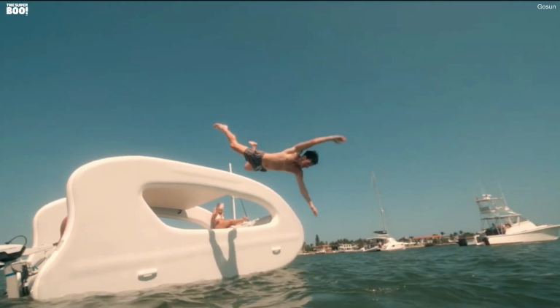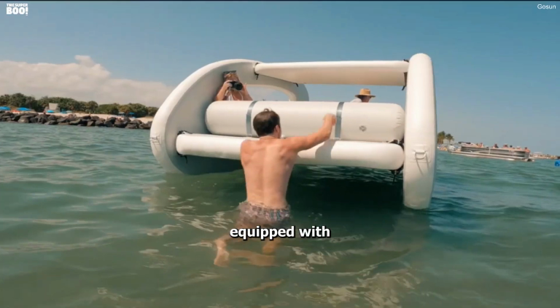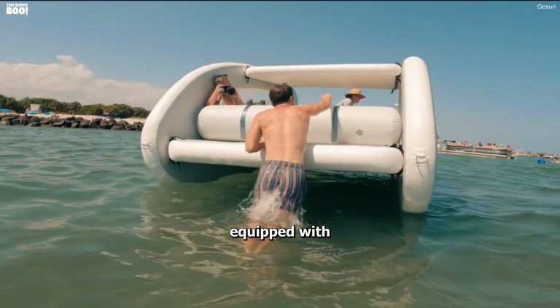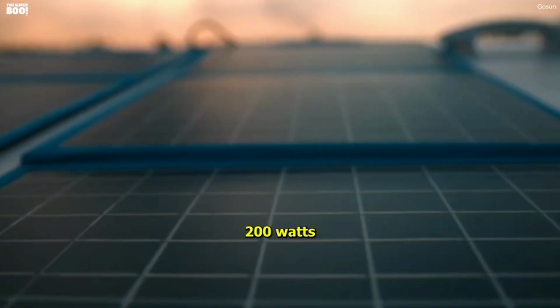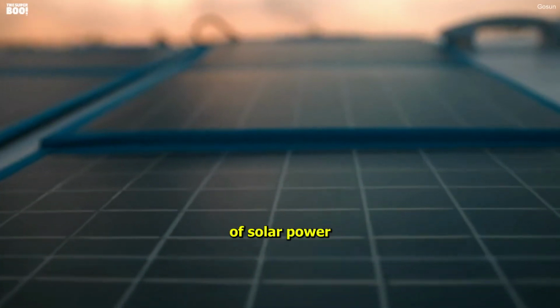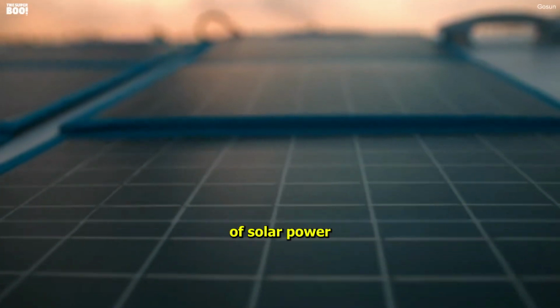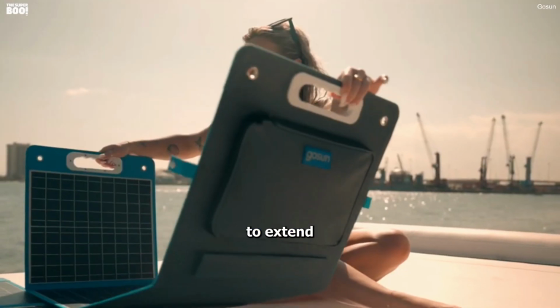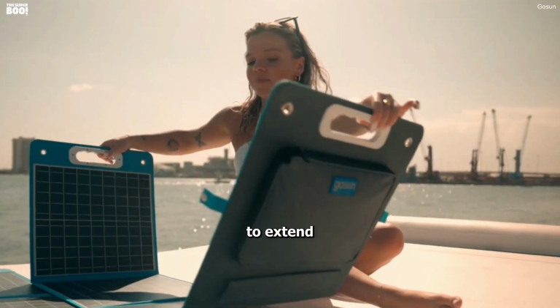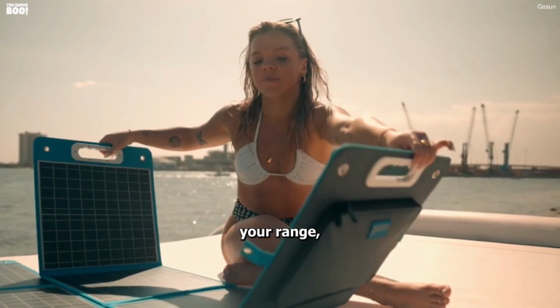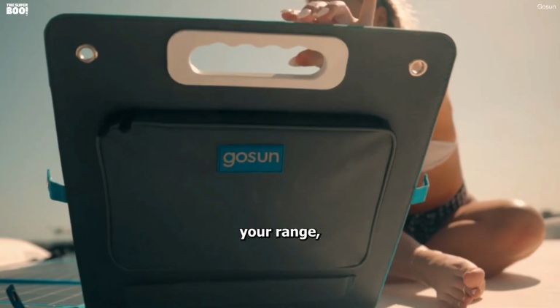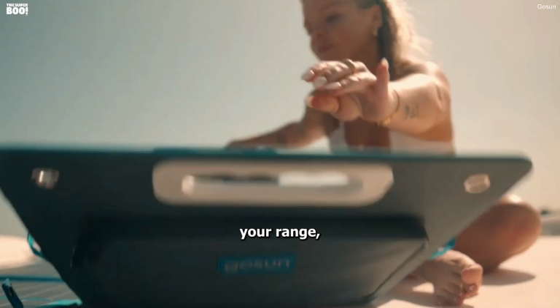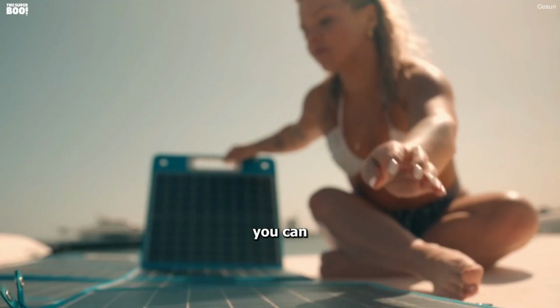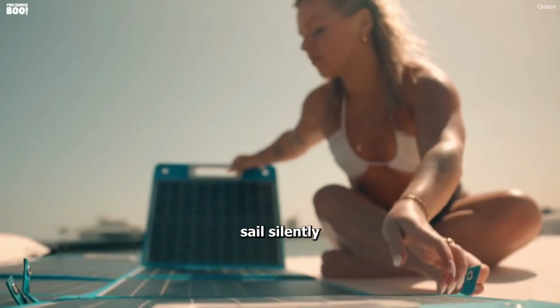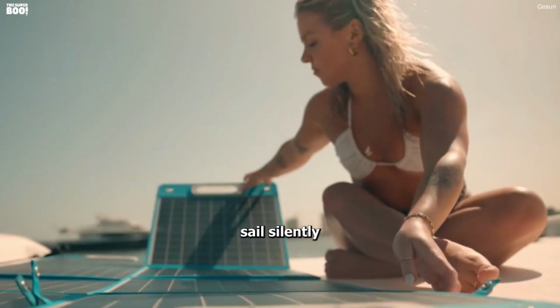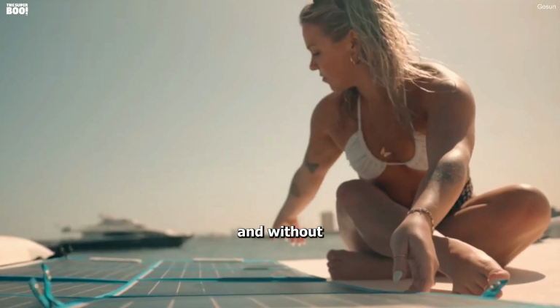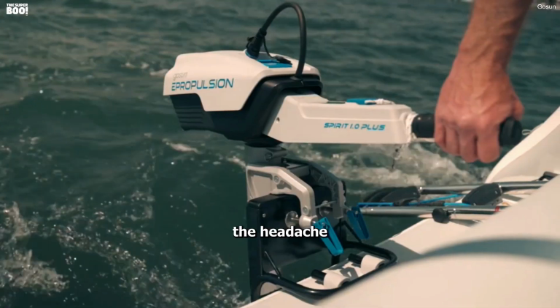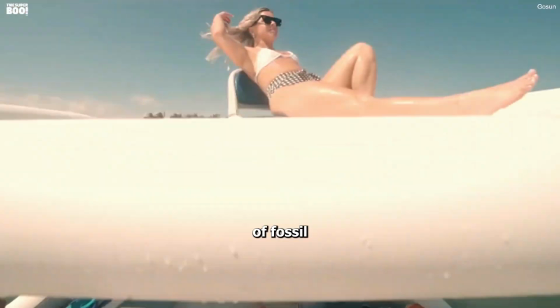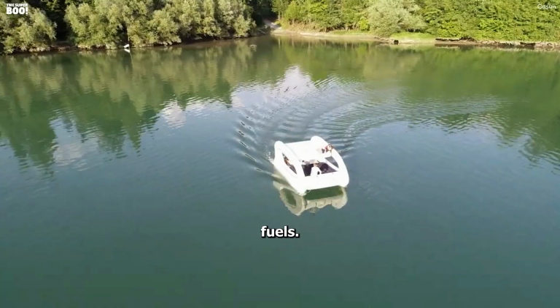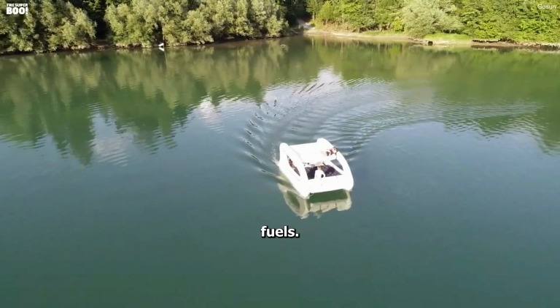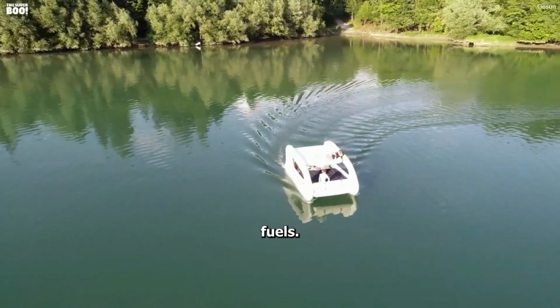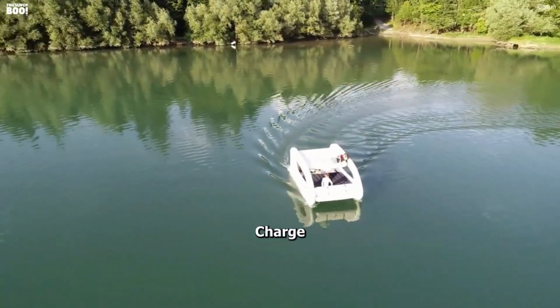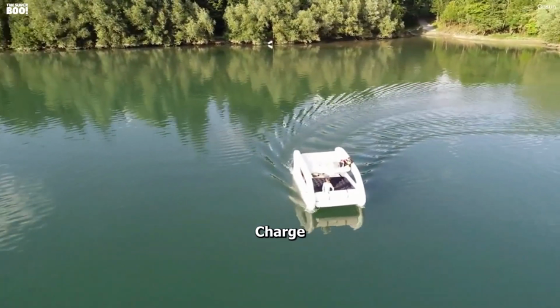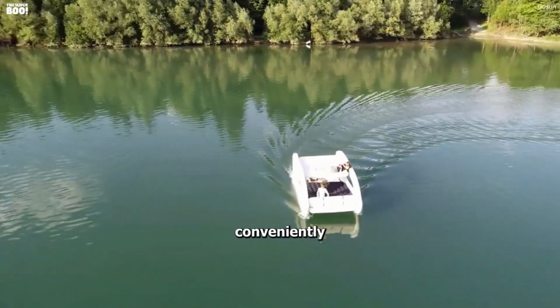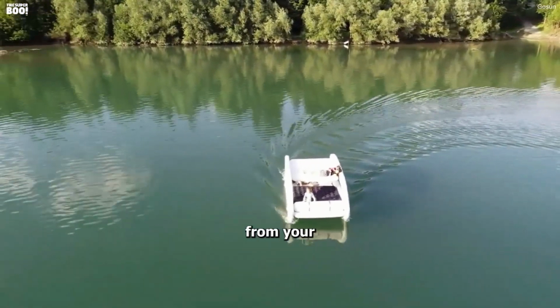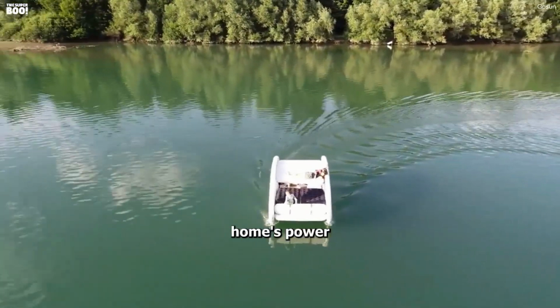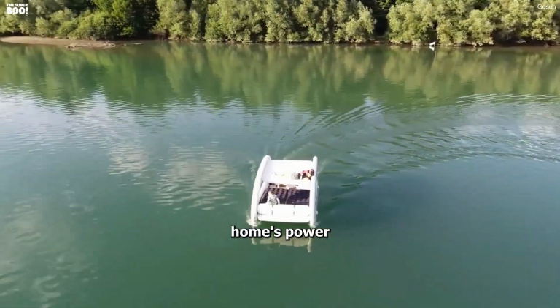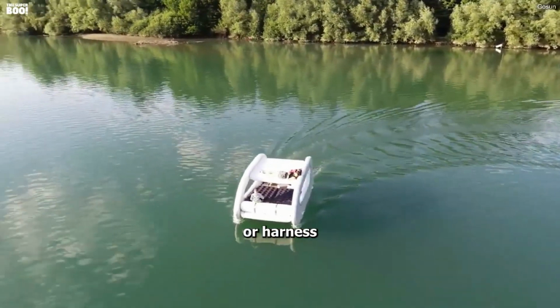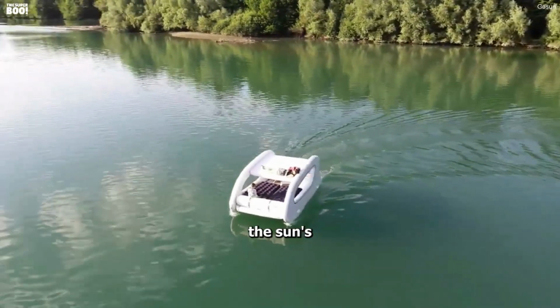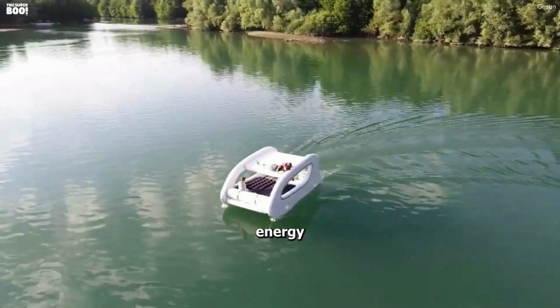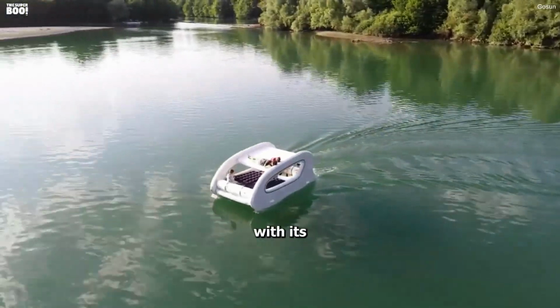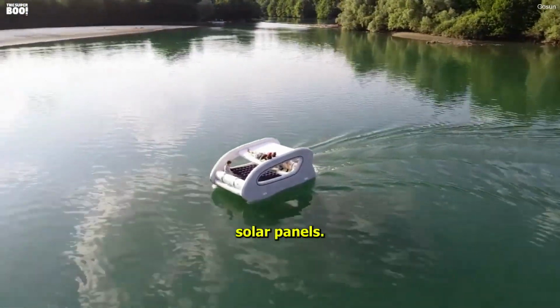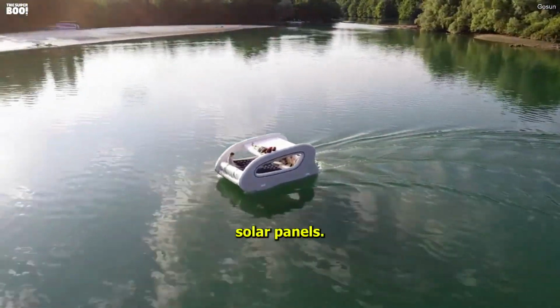It is equipped with 200 watts of solar power to extend your range. You can sail silently and without the headache of fossil fuels. Charge it conveniently from your home's power grid or harness the sun's energy with its solar panels.